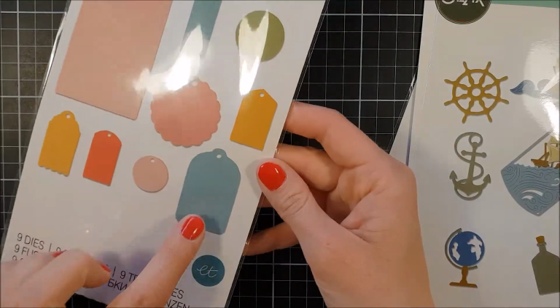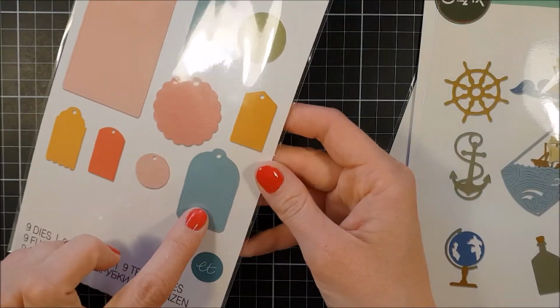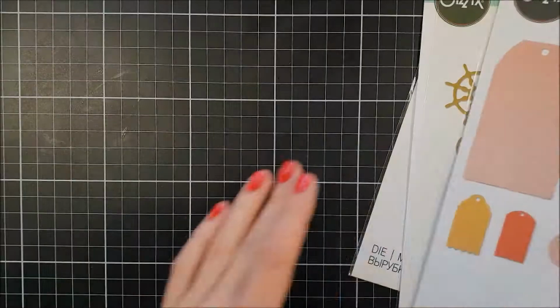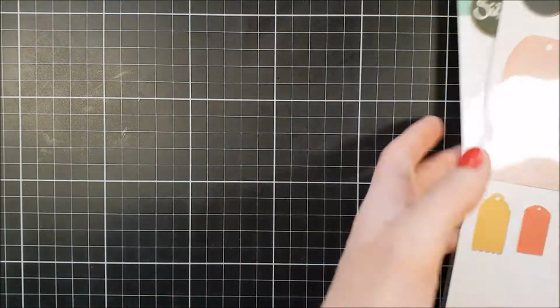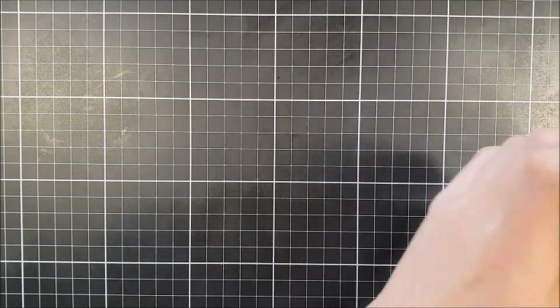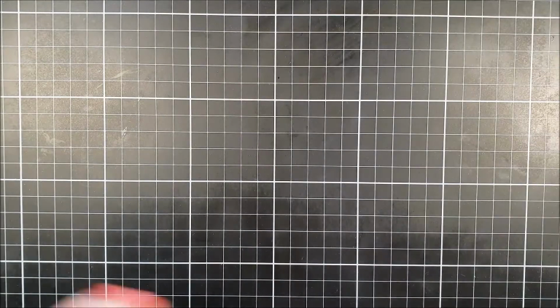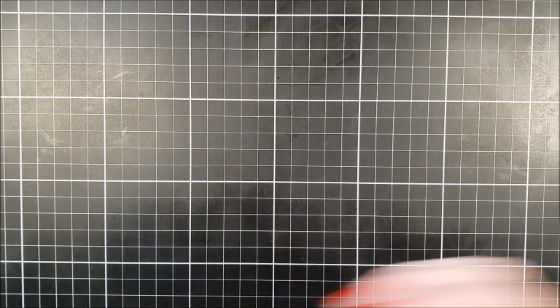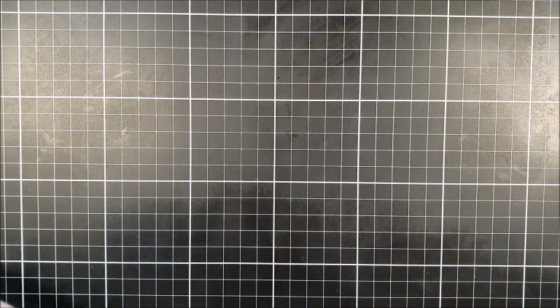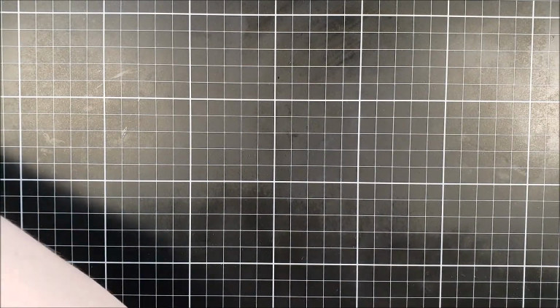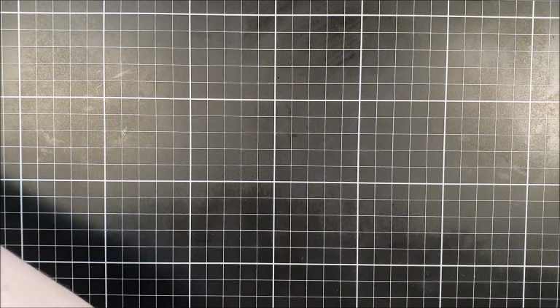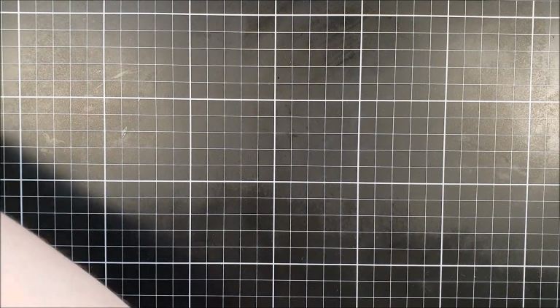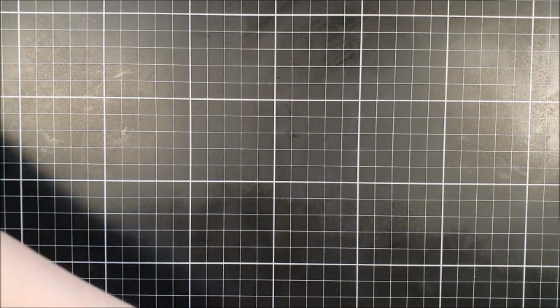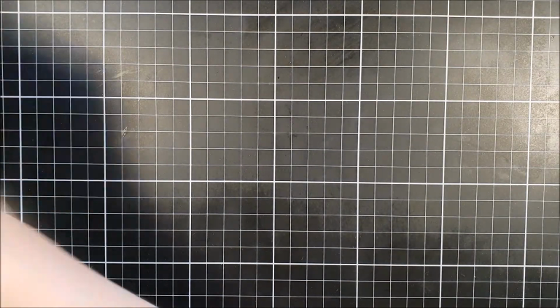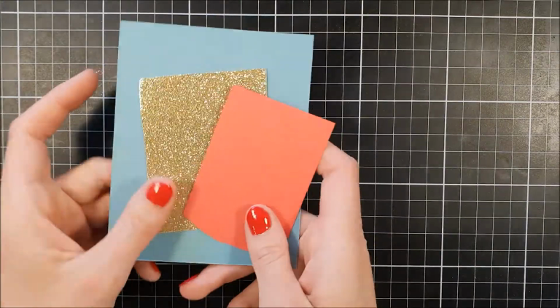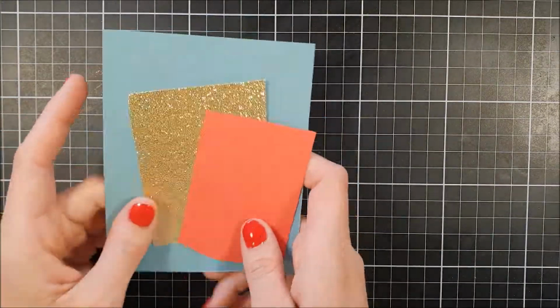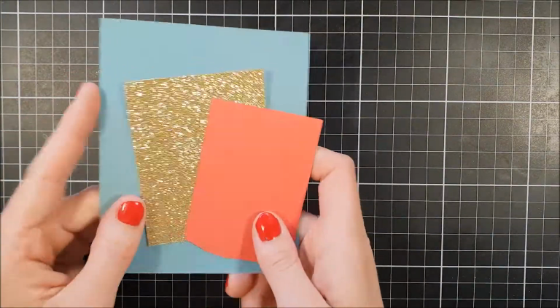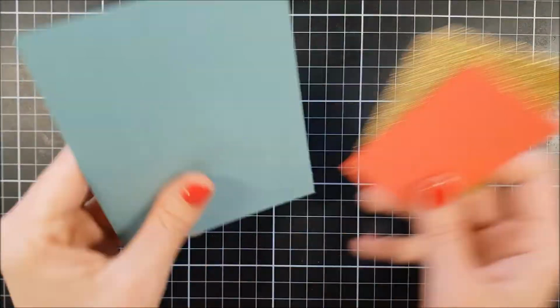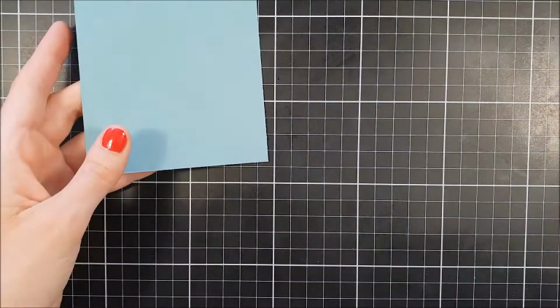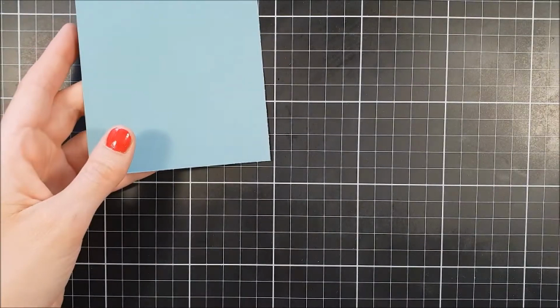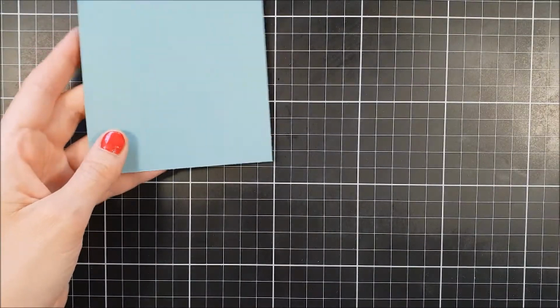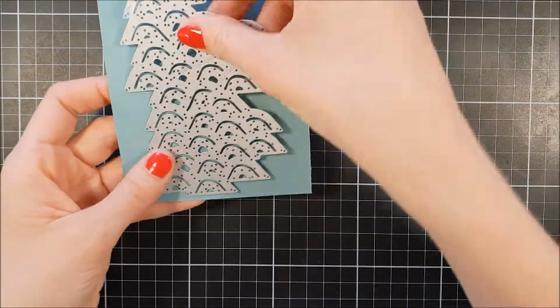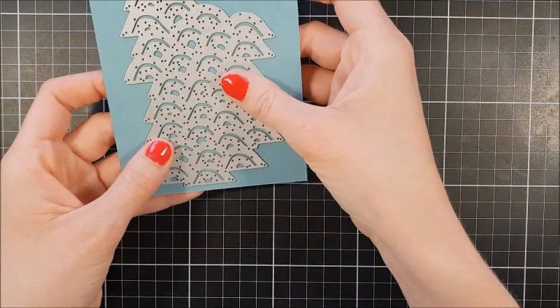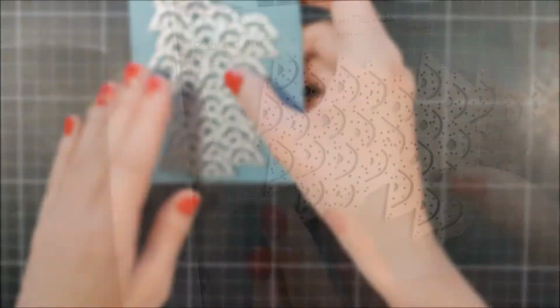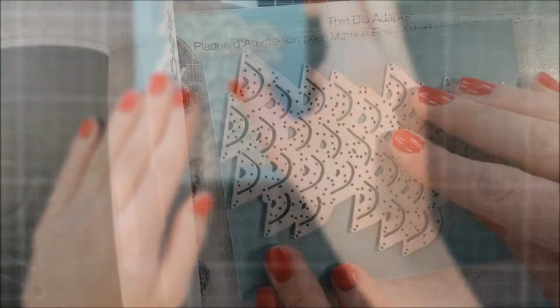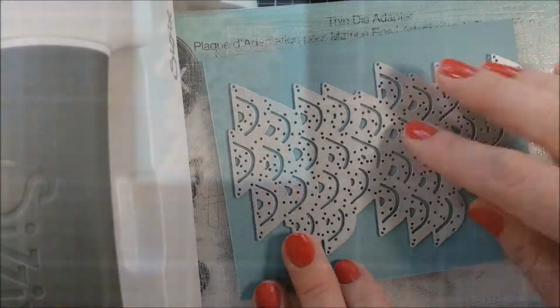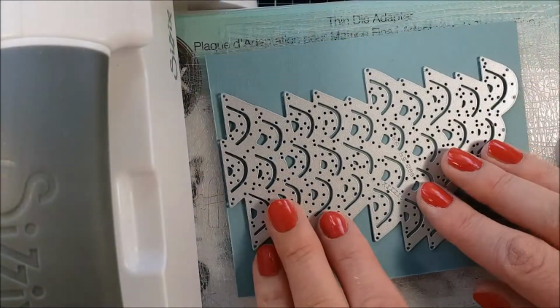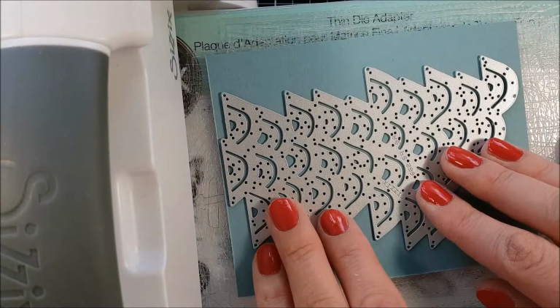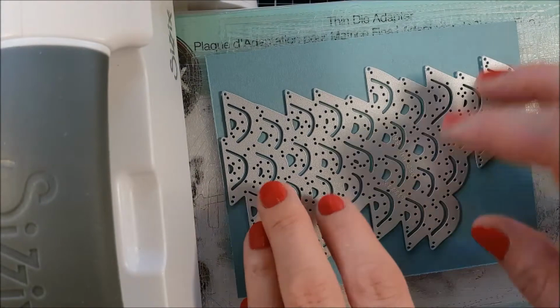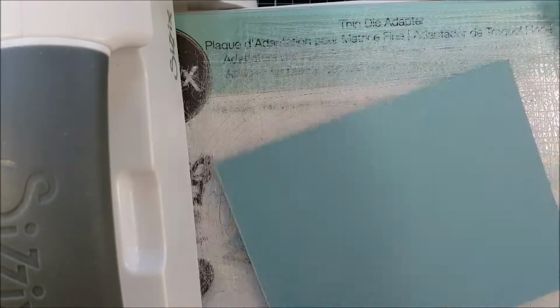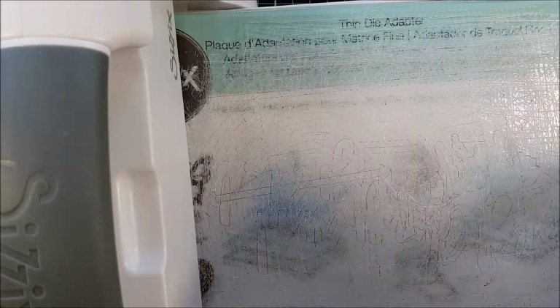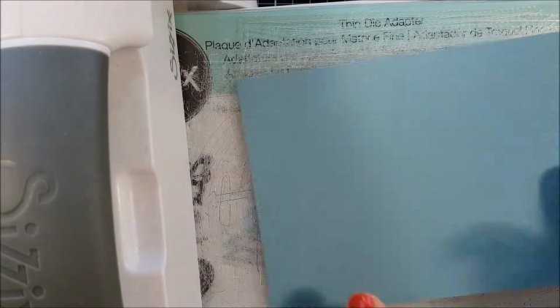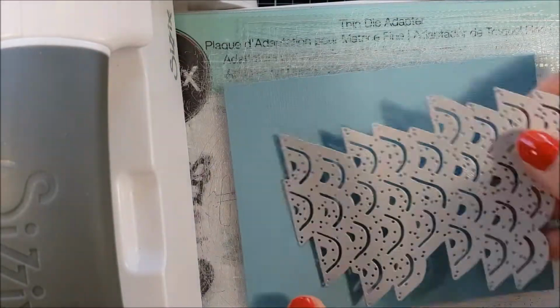I used a couple of different products from CSEC. I used the Summertime, Waves, and Ship in a Bottle. I also thought I was gonna use that tag set but I didn't end up doing that.